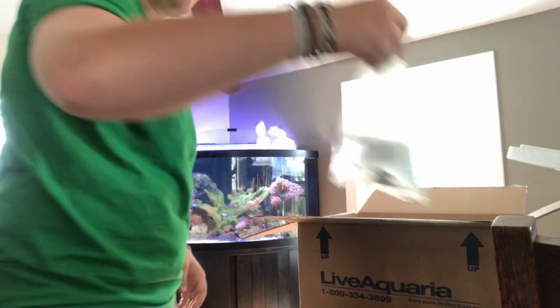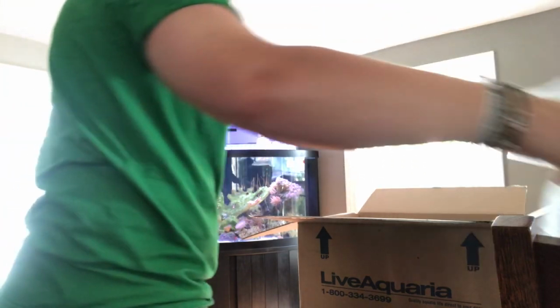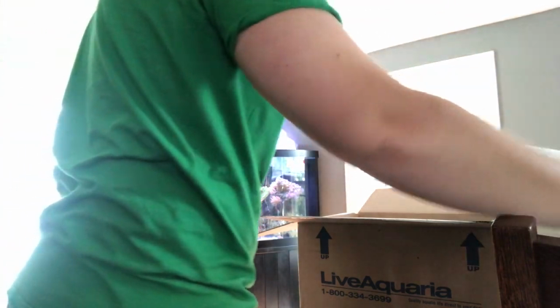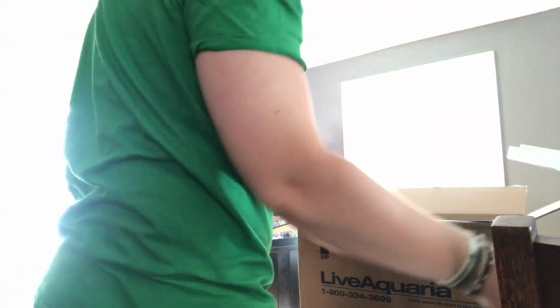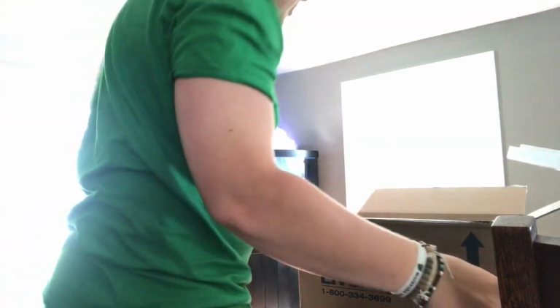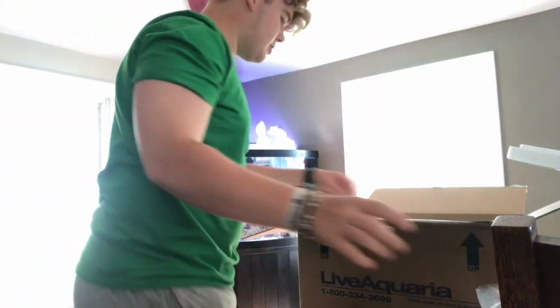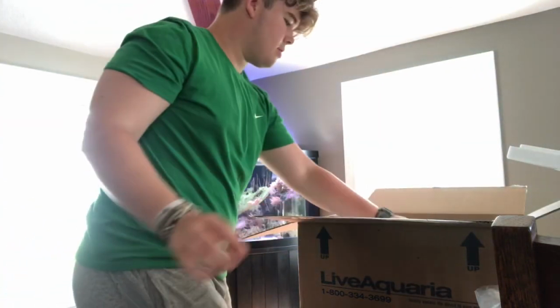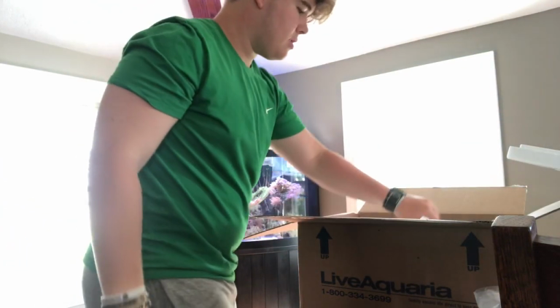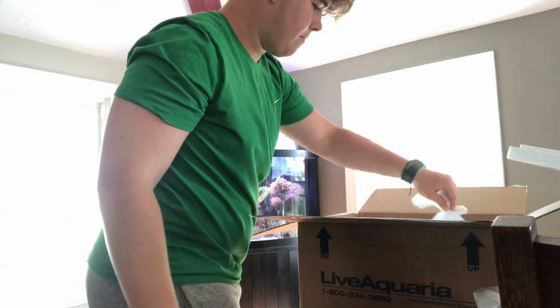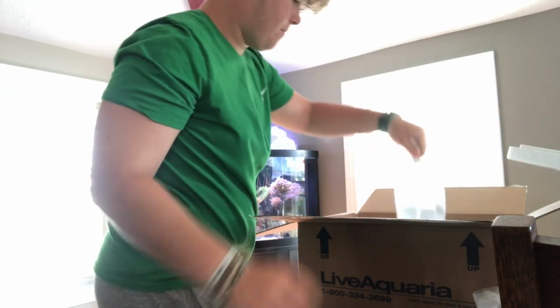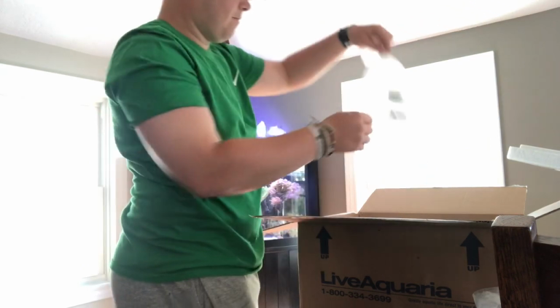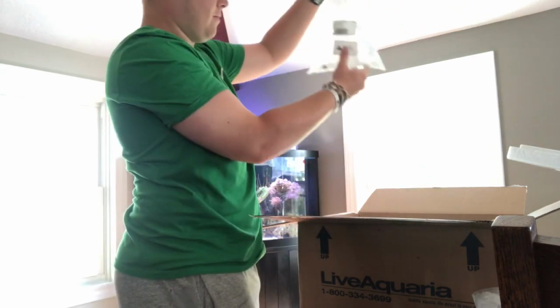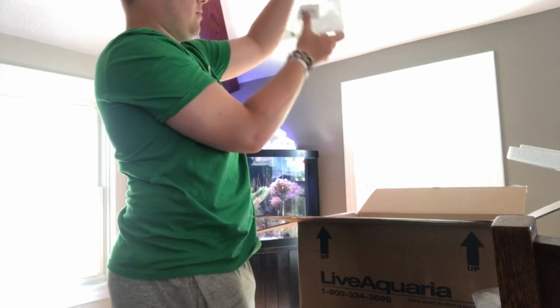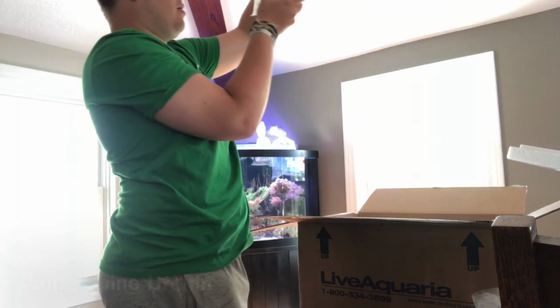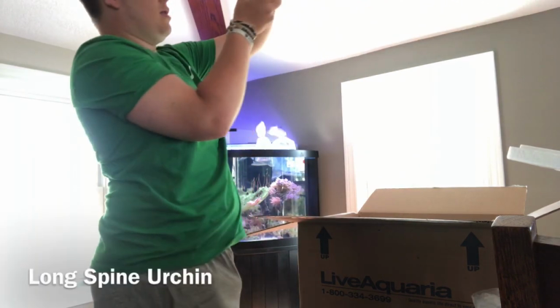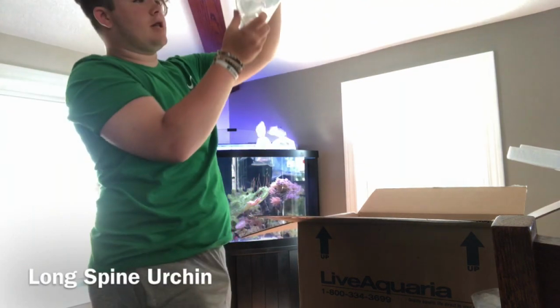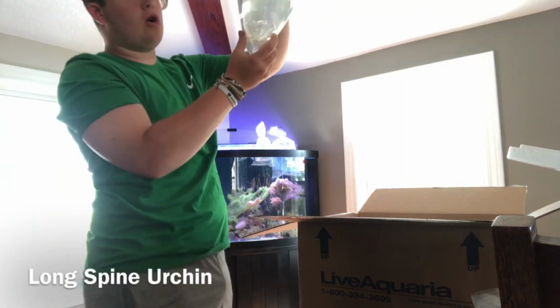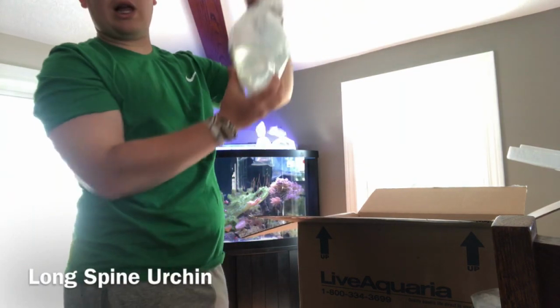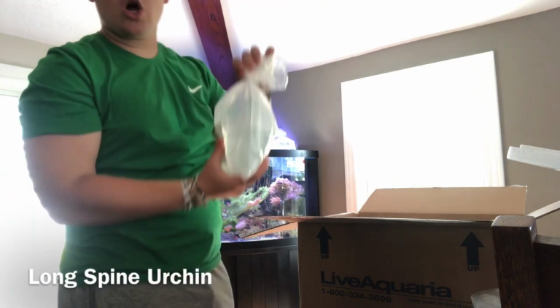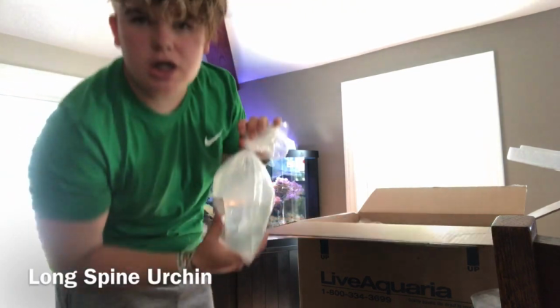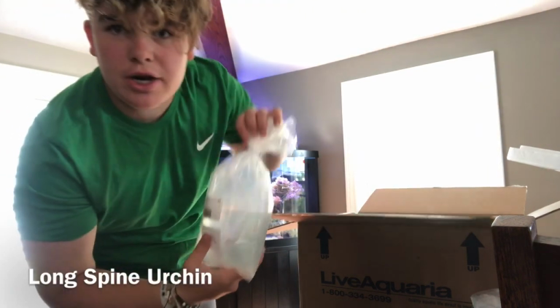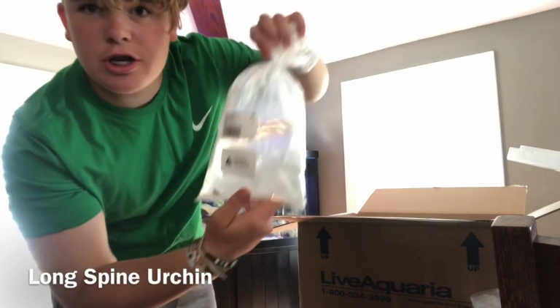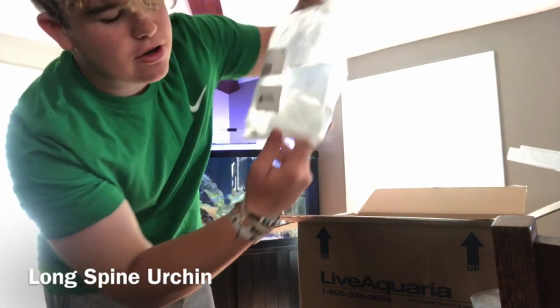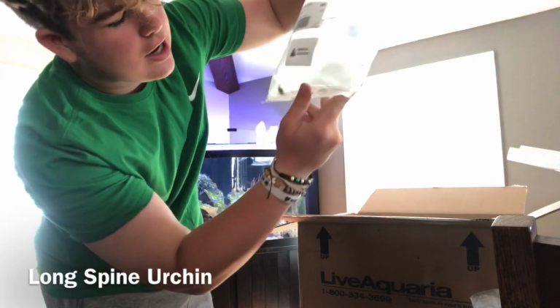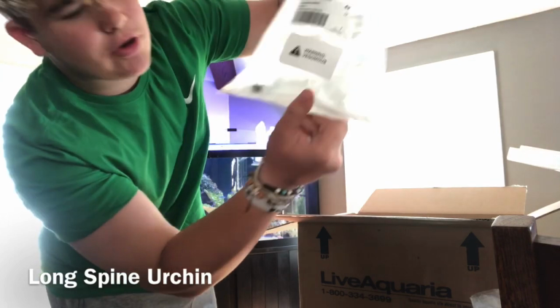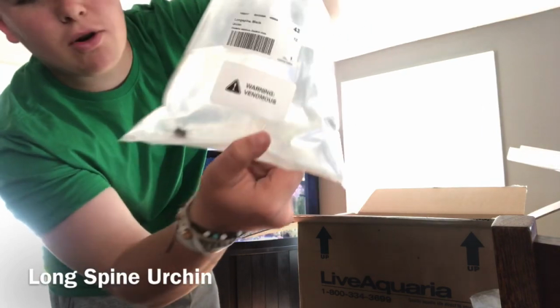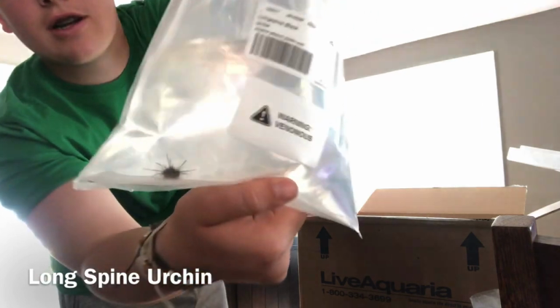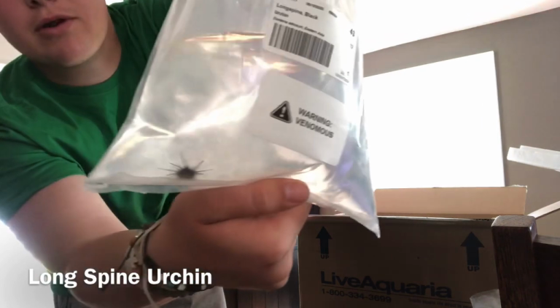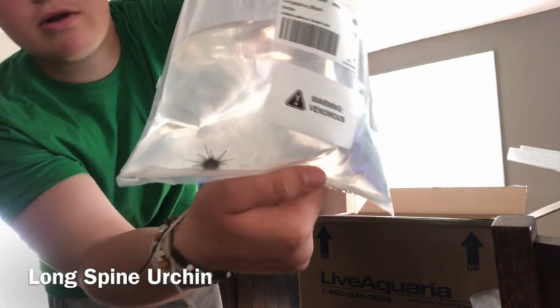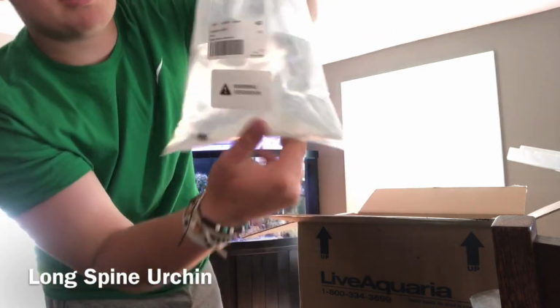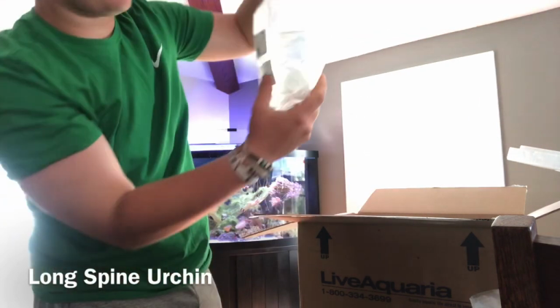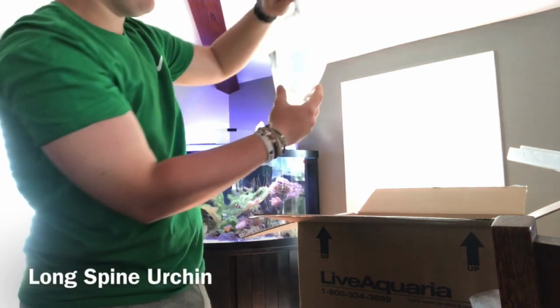This is my mermaid's fan plant — something a little different for my tank upstairs. We've got a small long spine urchin in here. It's extremely small — that's probably the smallest long spine I've ever seen in my life.